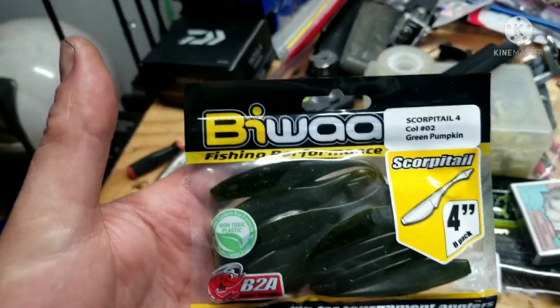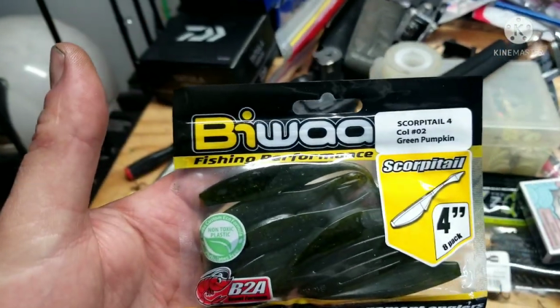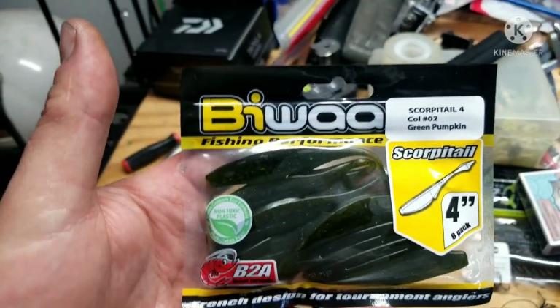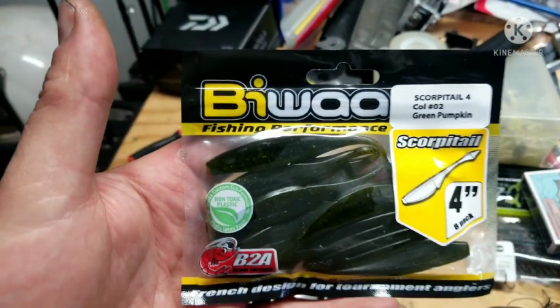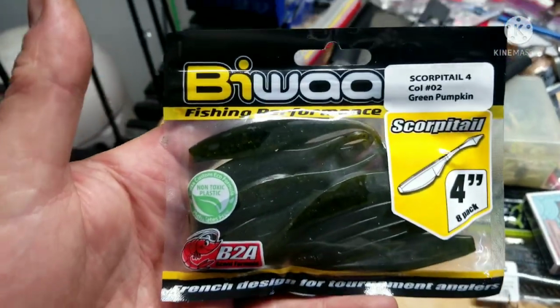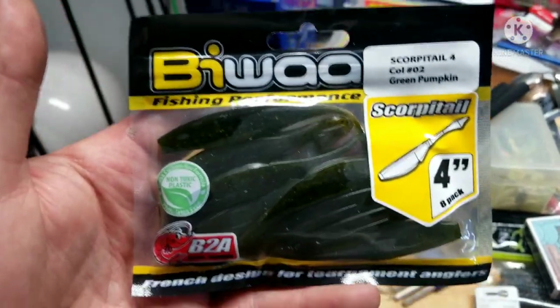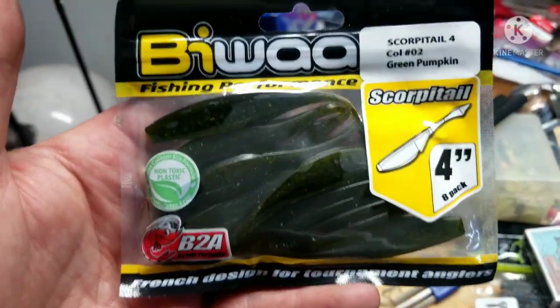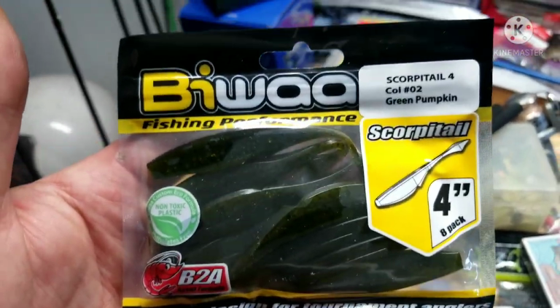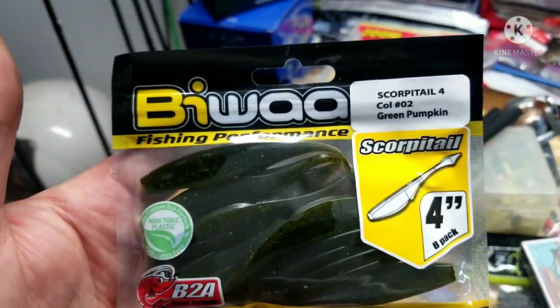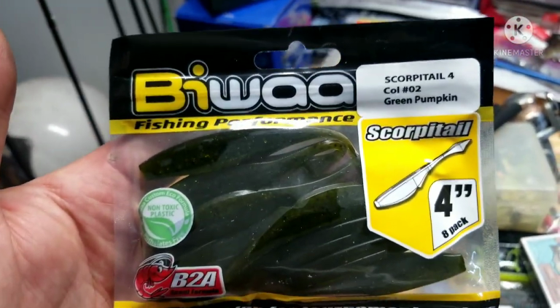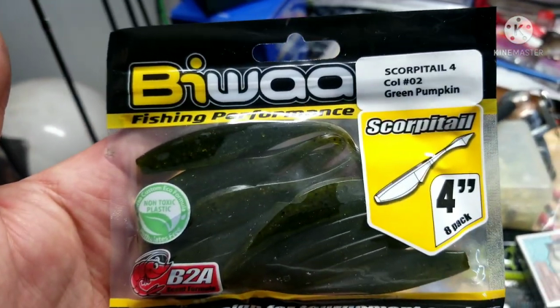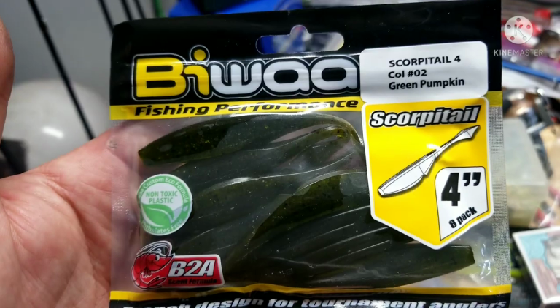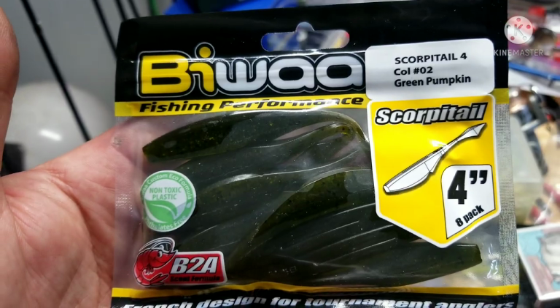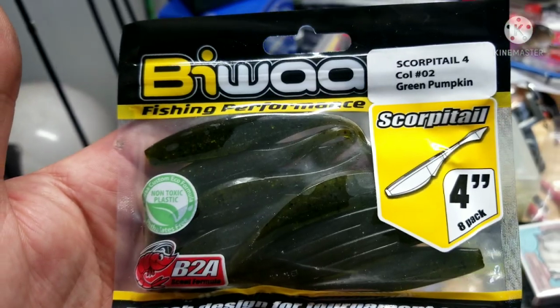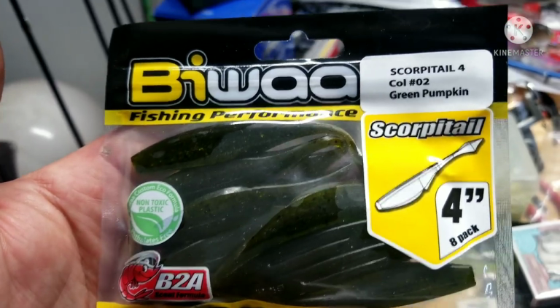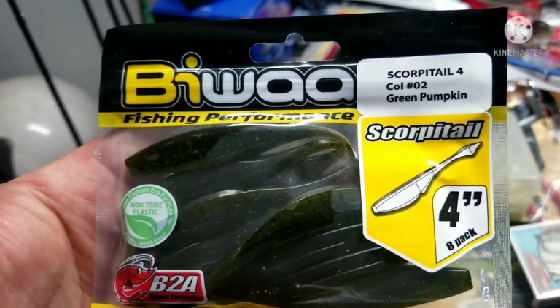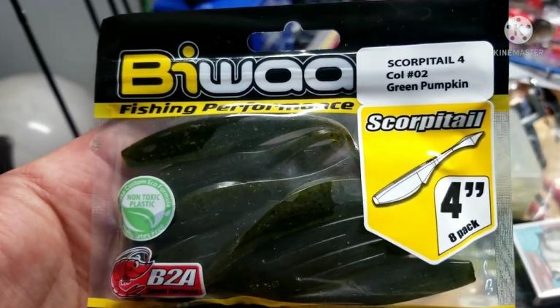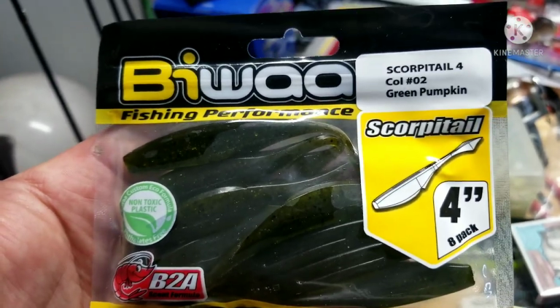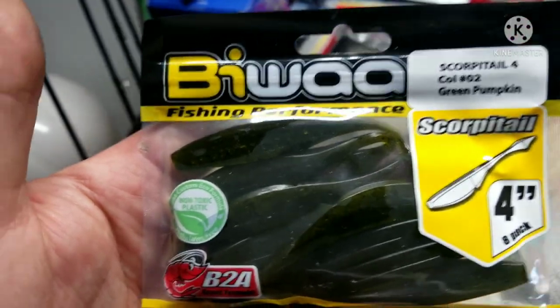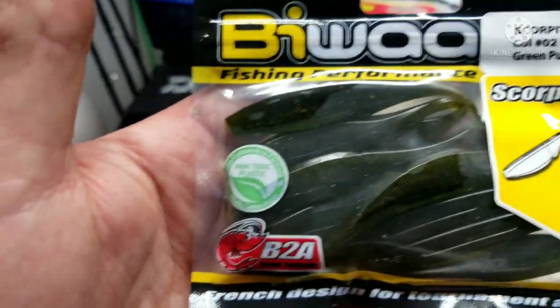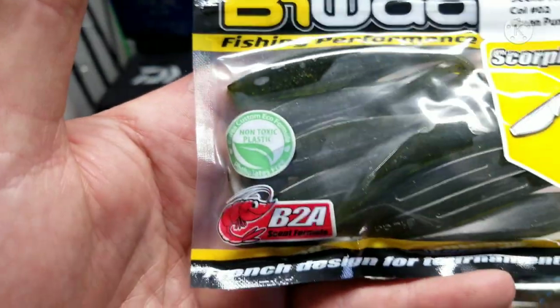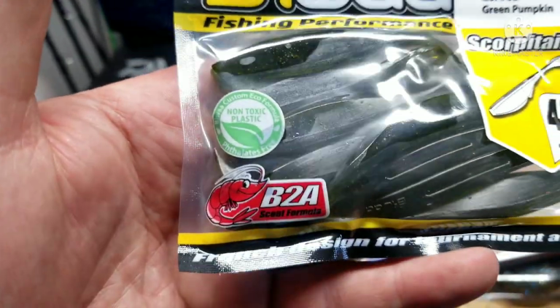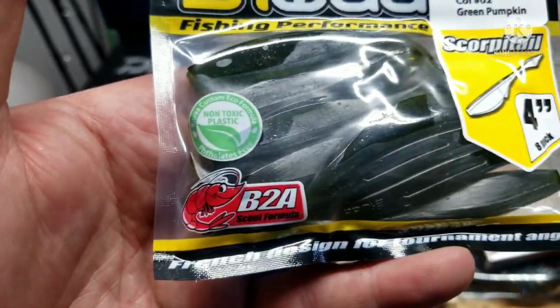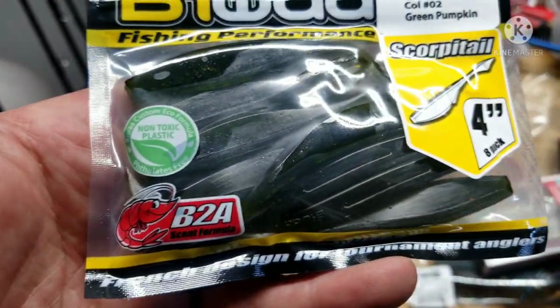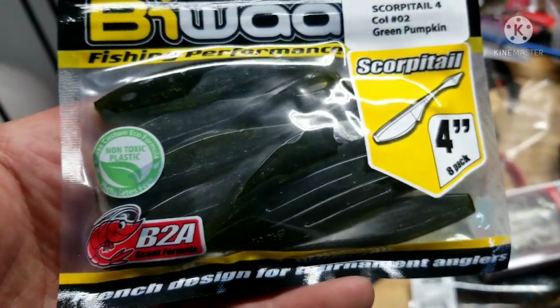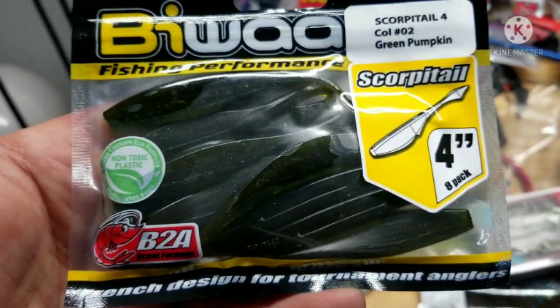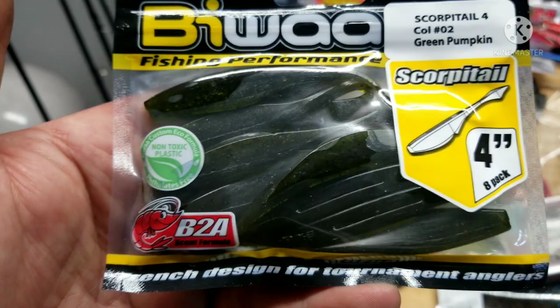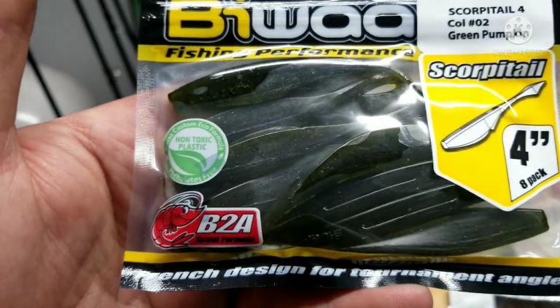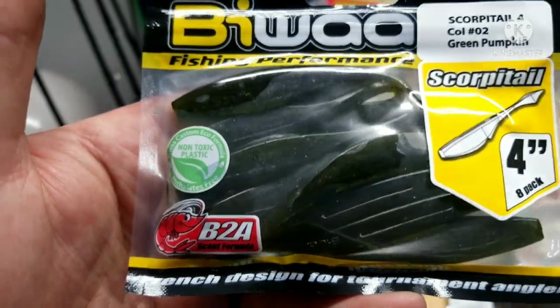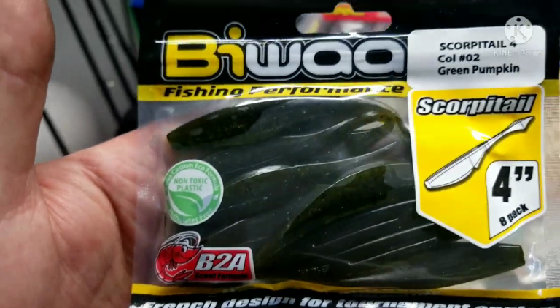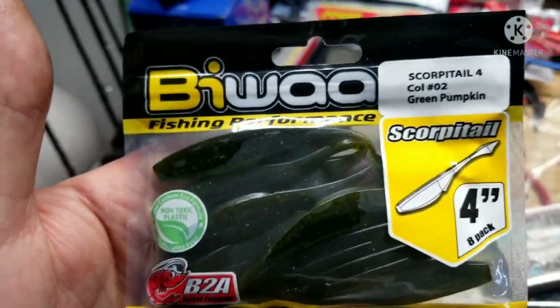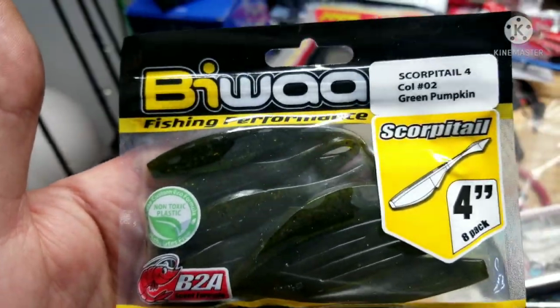Biwa — Biwa Scorpion Tail, or Scorpy Tail. Good for drop shot right there, I like those.